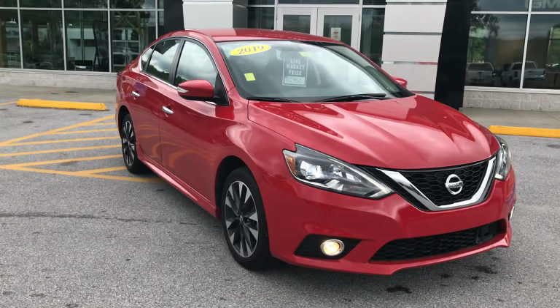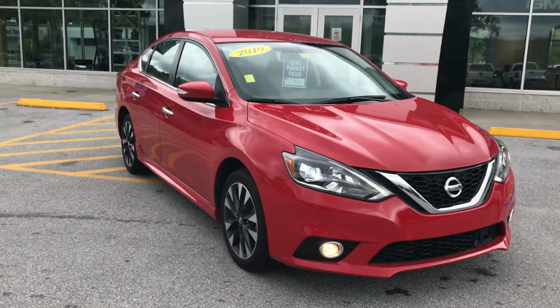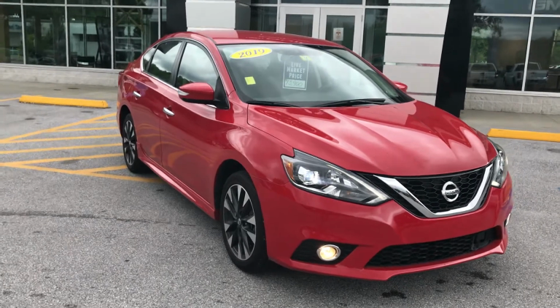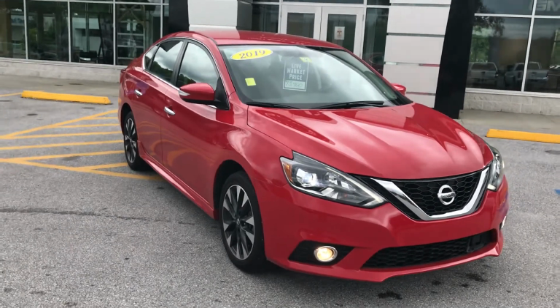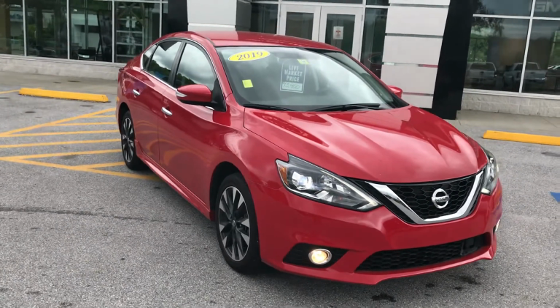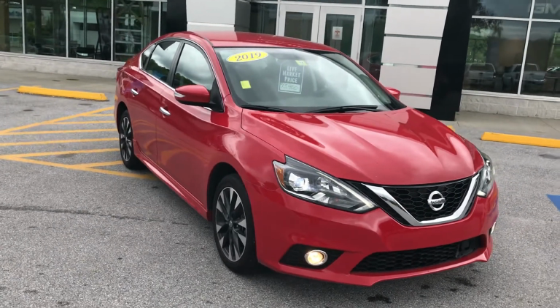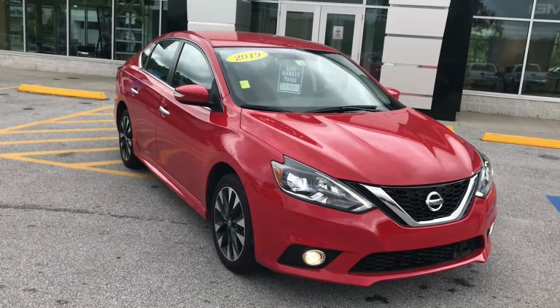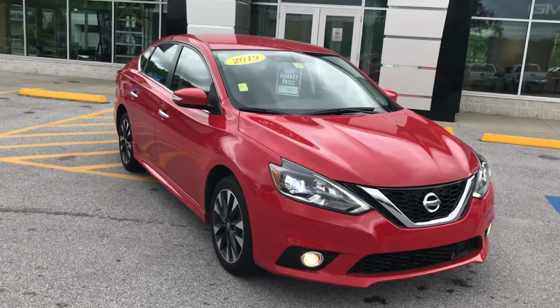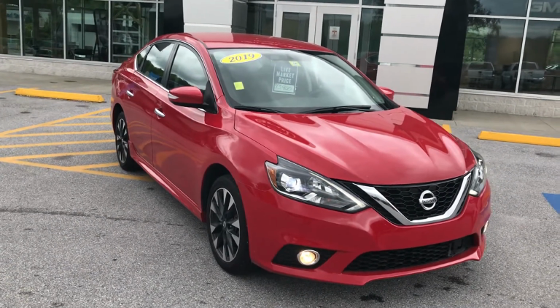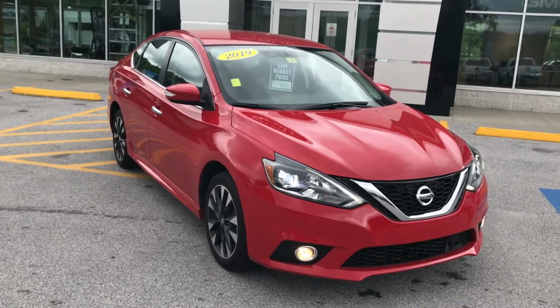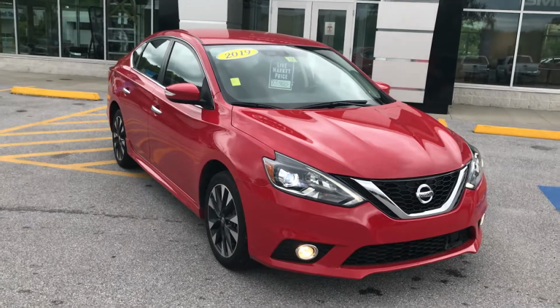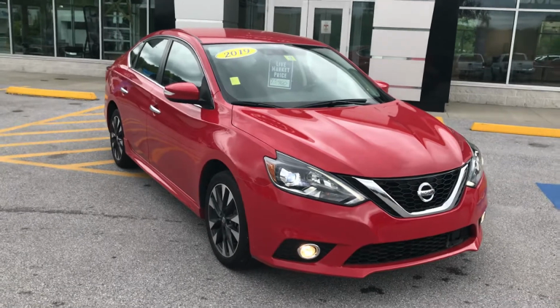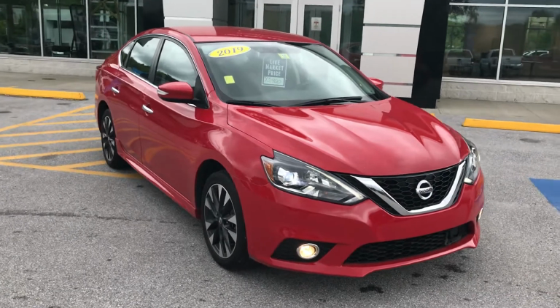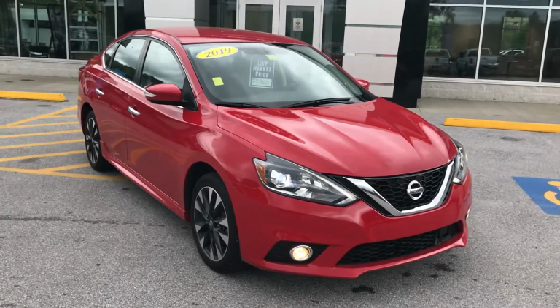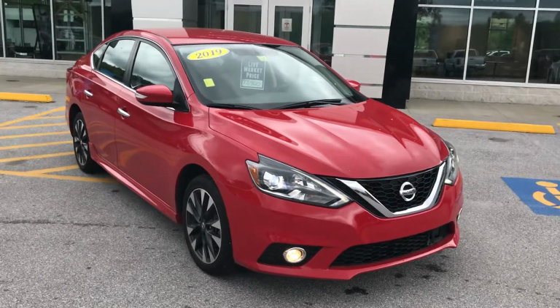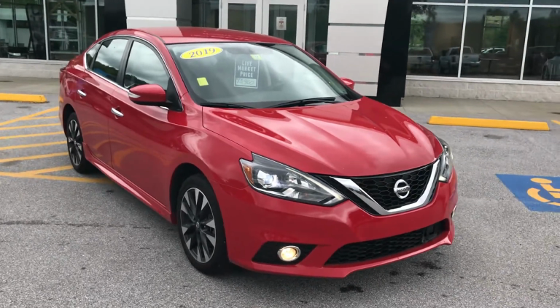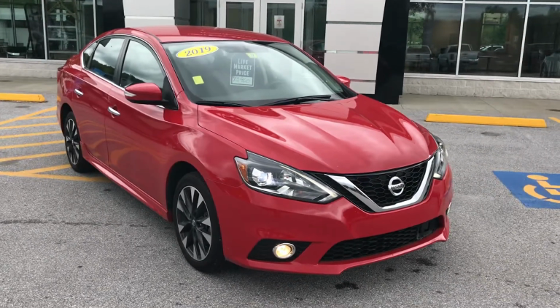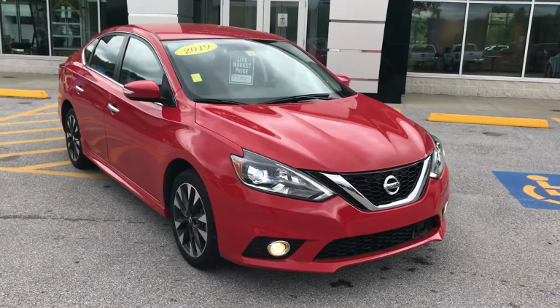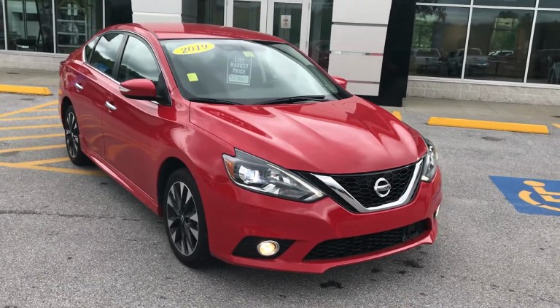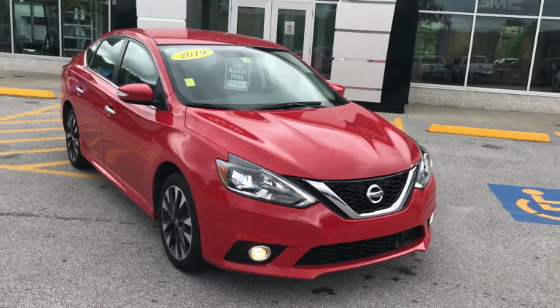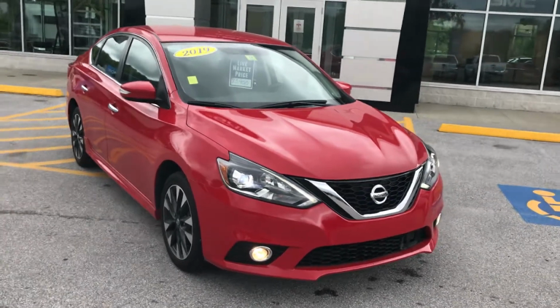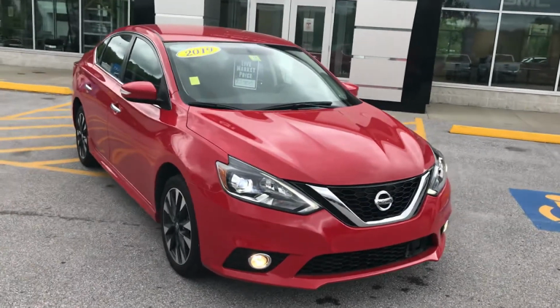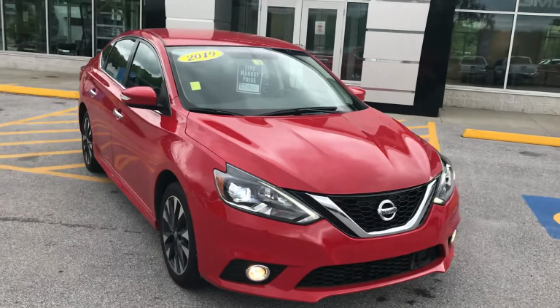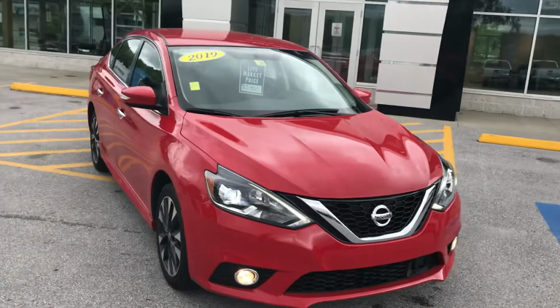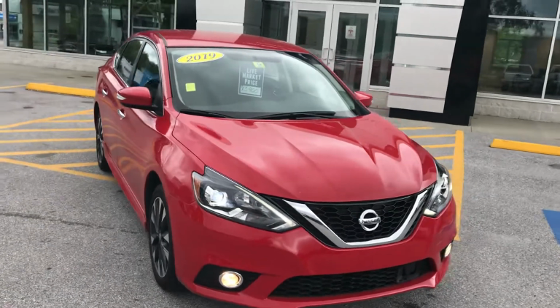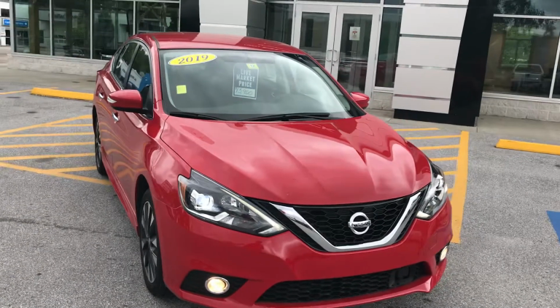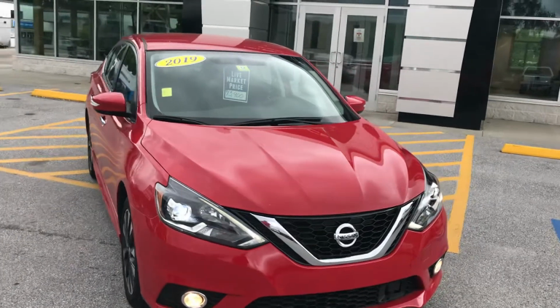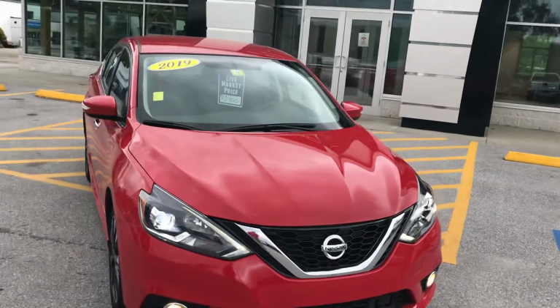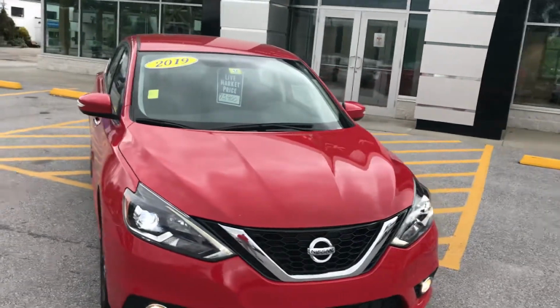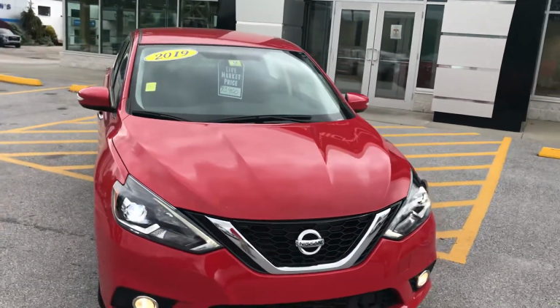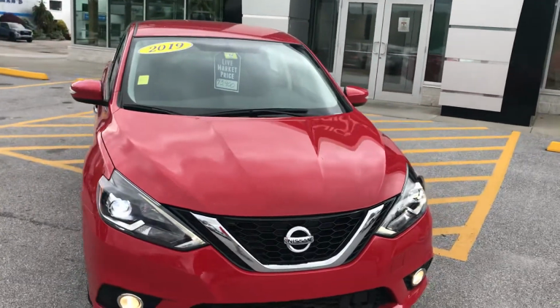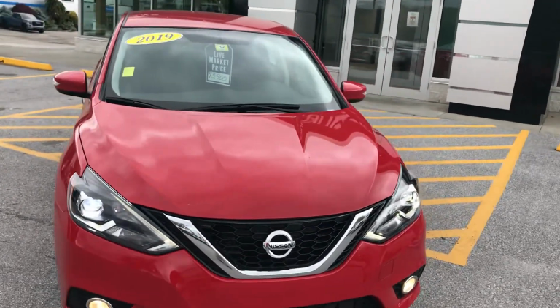Hi Eric, Jim McCarron here at Alderman Chevrolet Buick GMC, Vermont's favorite car dealership. We're known for awesome deals and fabulous service. I want to thank you for your recent query on this 2019 Nissan Sentra SR.